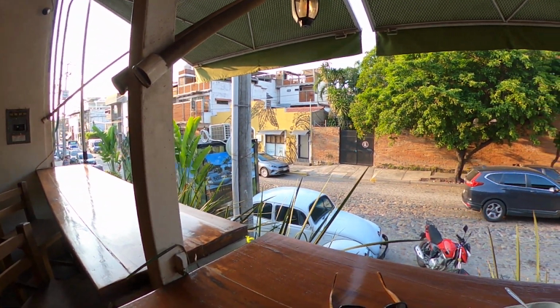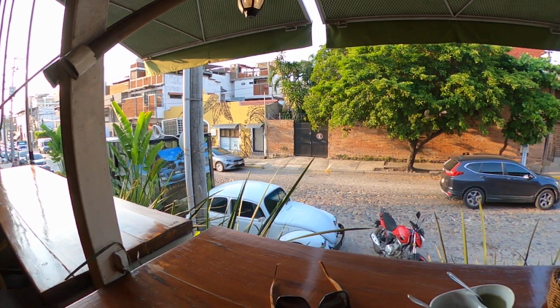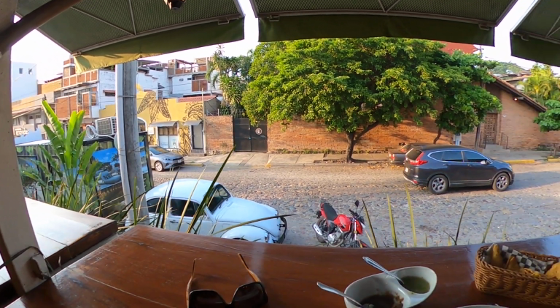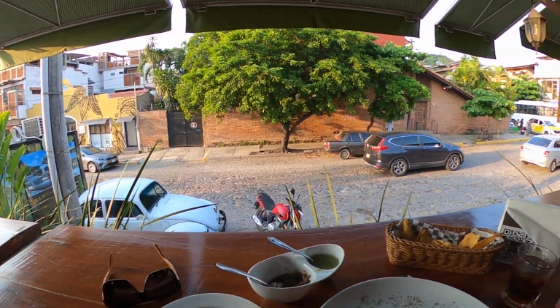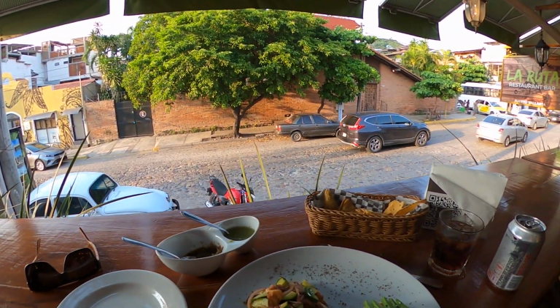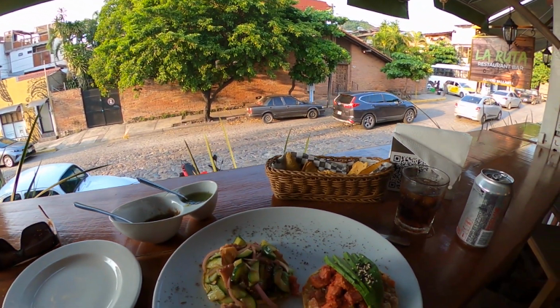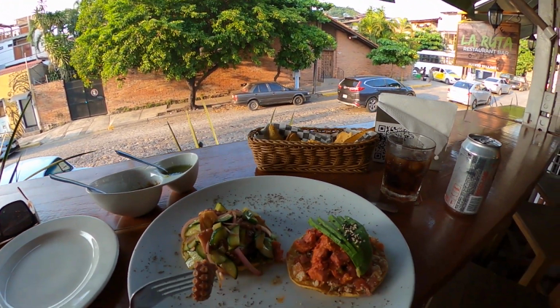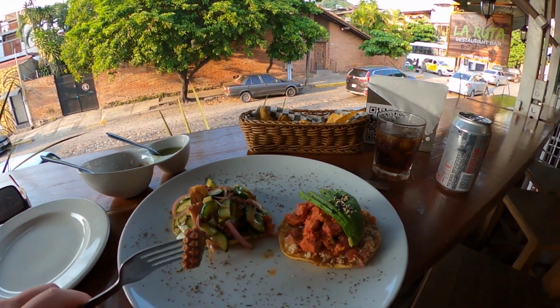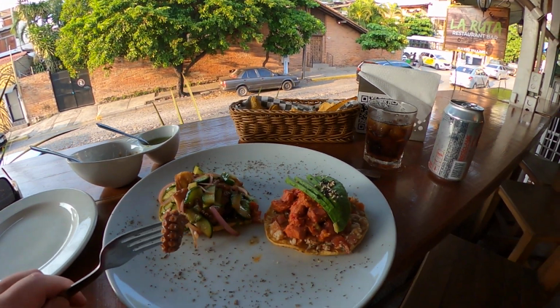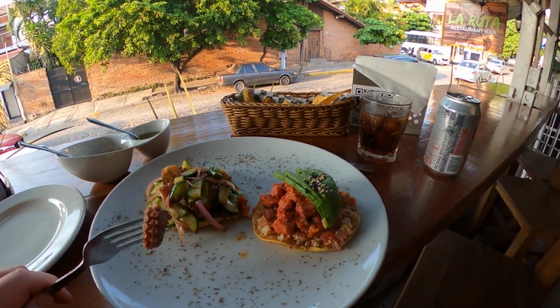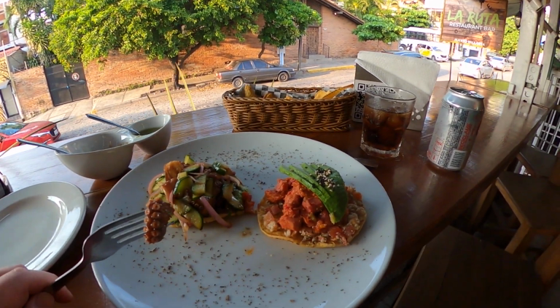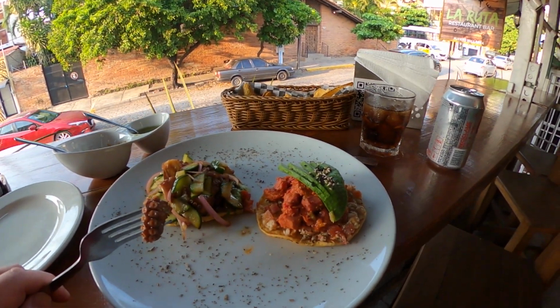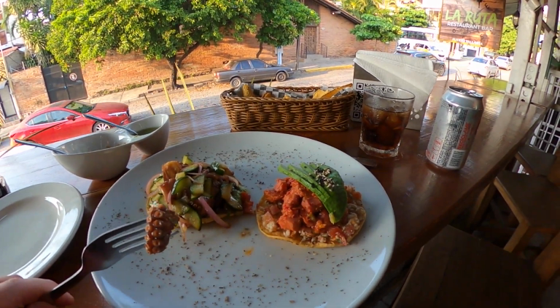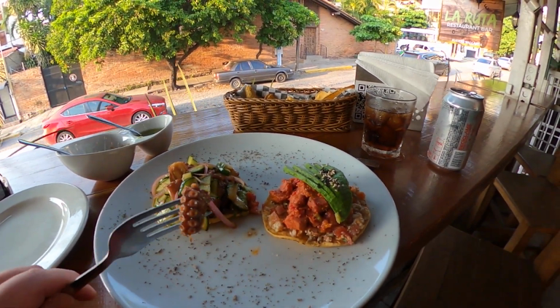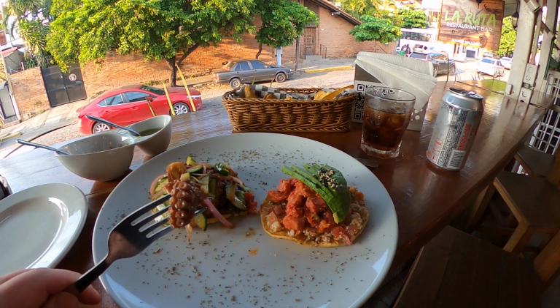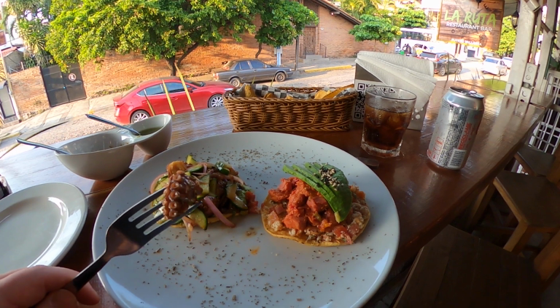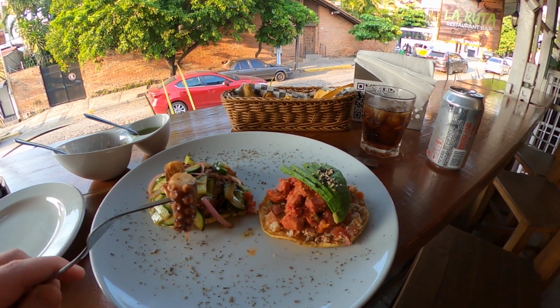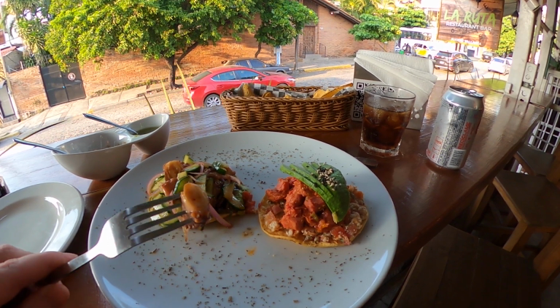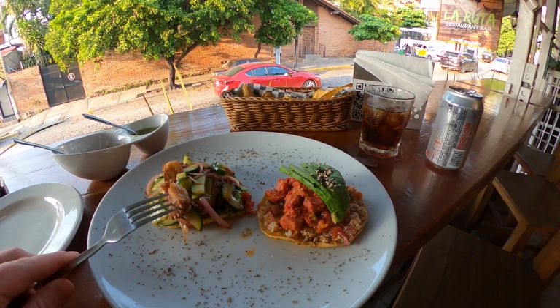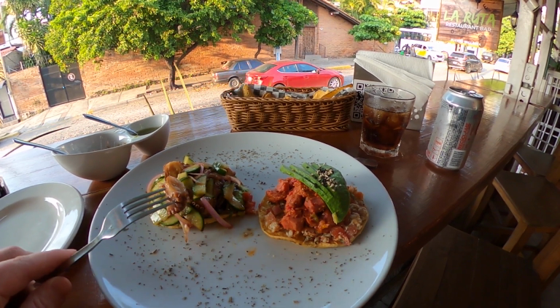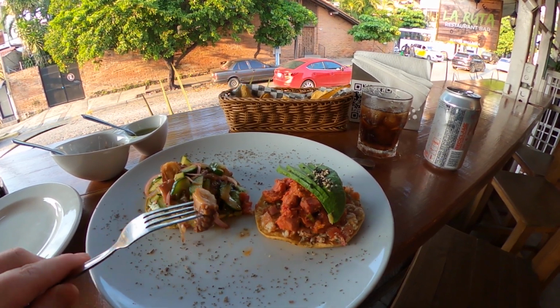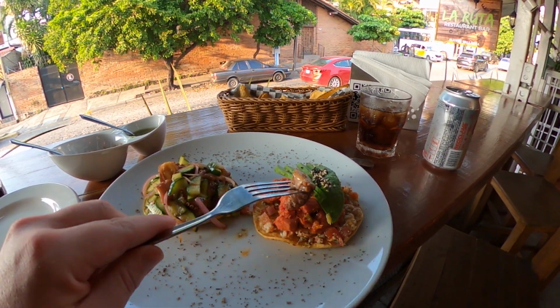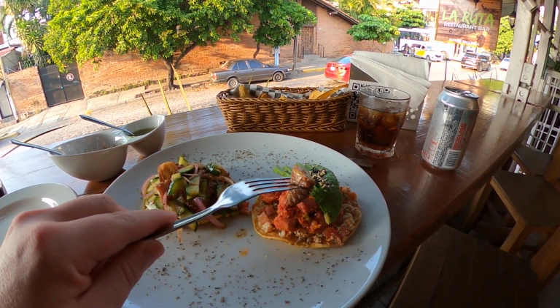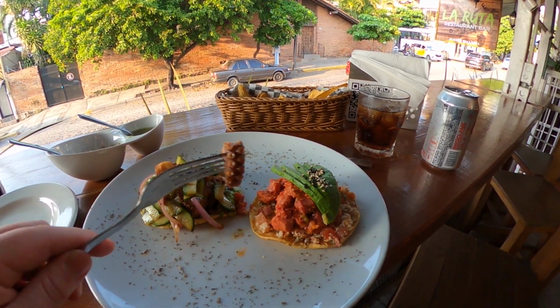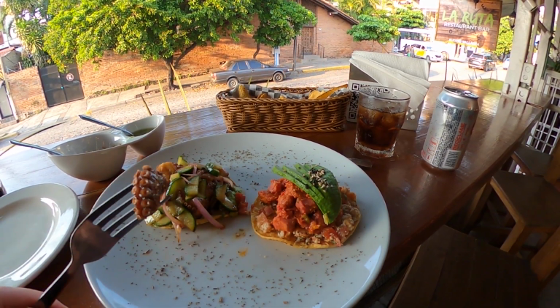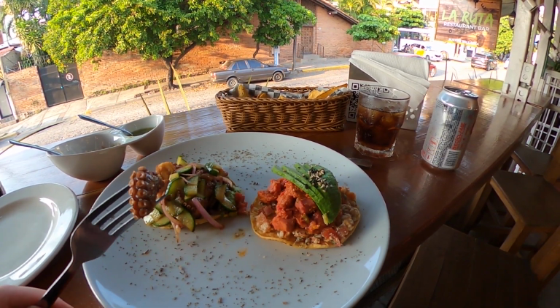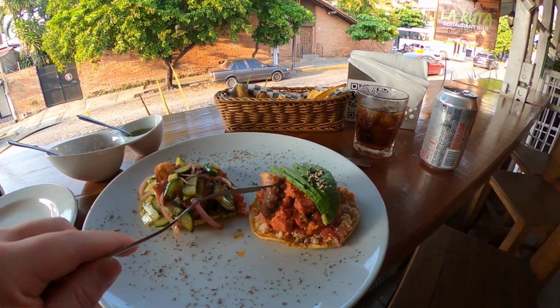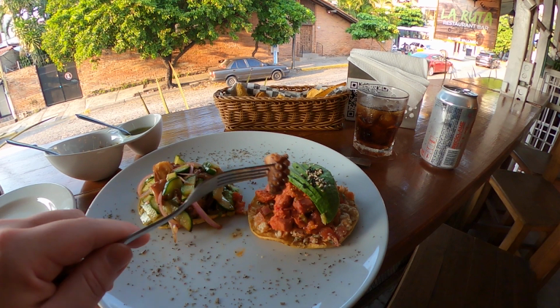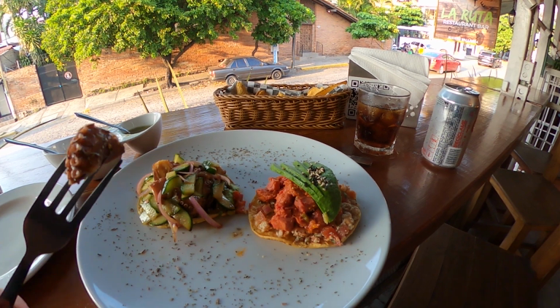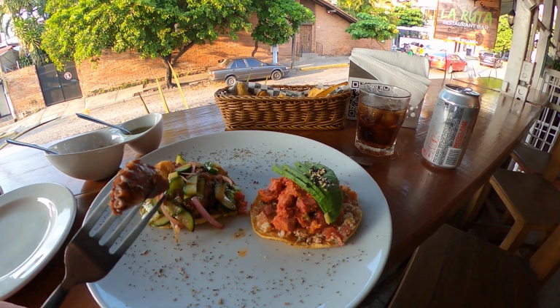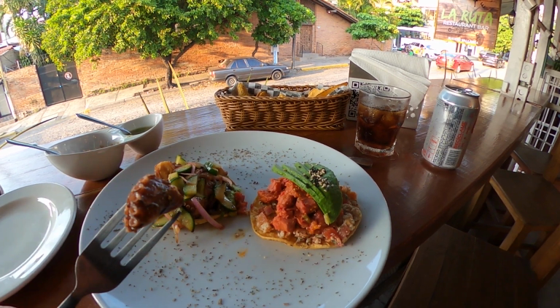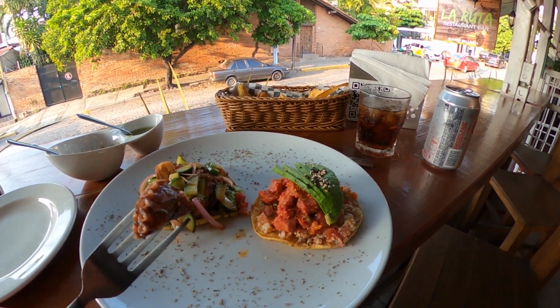I went and did some filming, but I needed to get some grub before nighttime, so I decided to stop here because I wanted some pulpo, some octopus. This is in the ceviche style. This one's got guacamole on it. That's fresh avocado right there. I'm going to give this a bite.